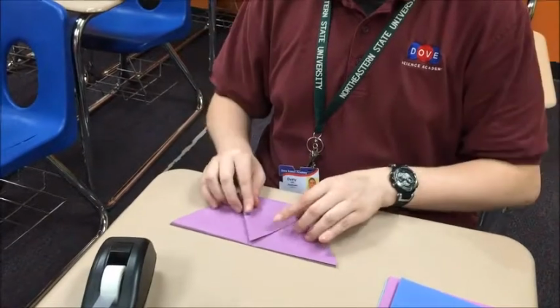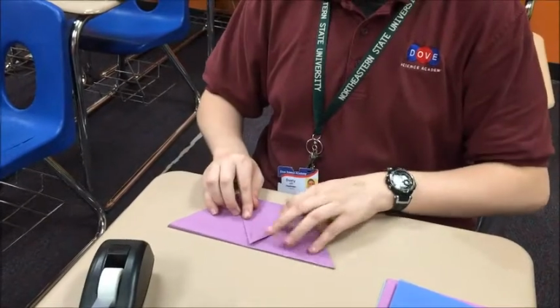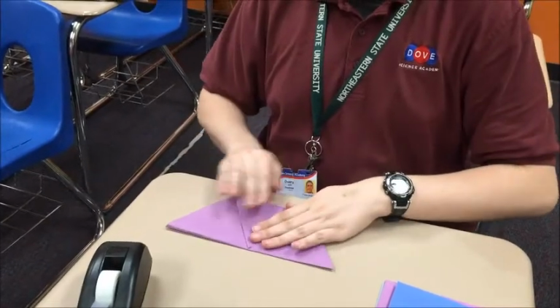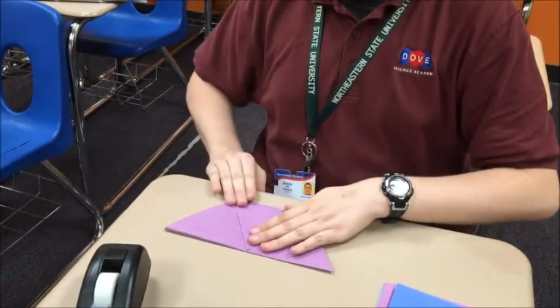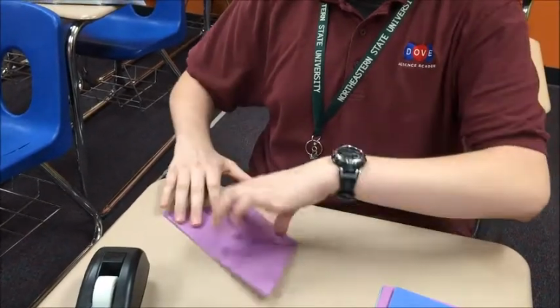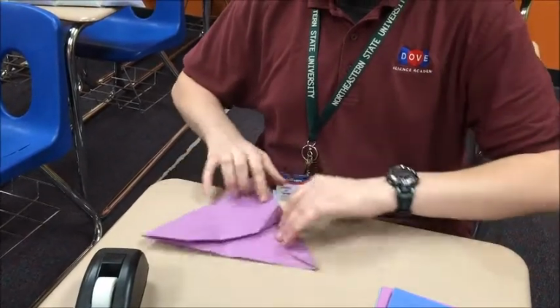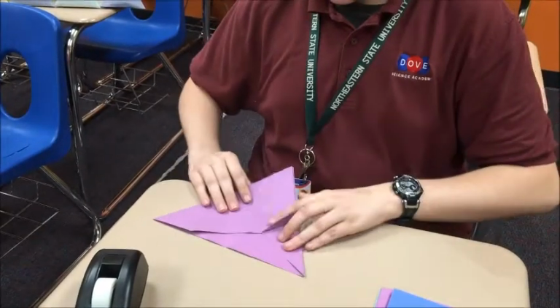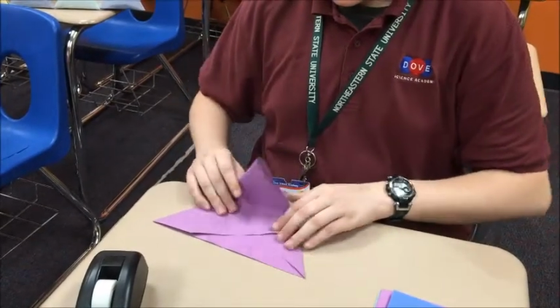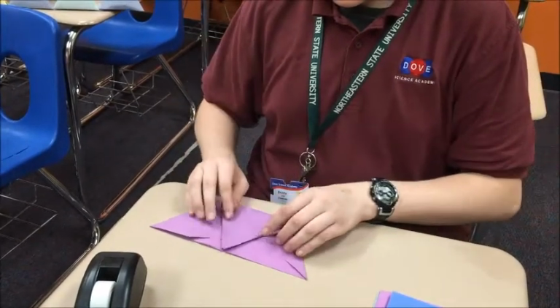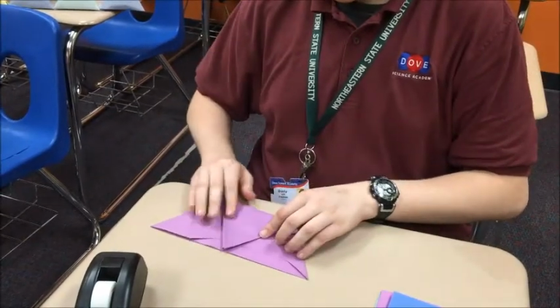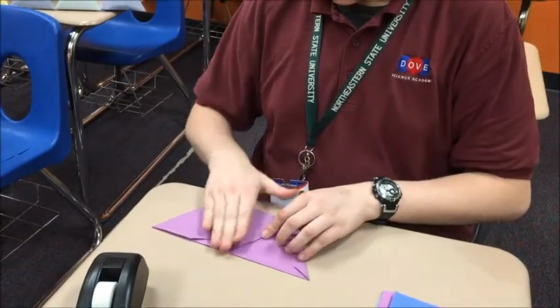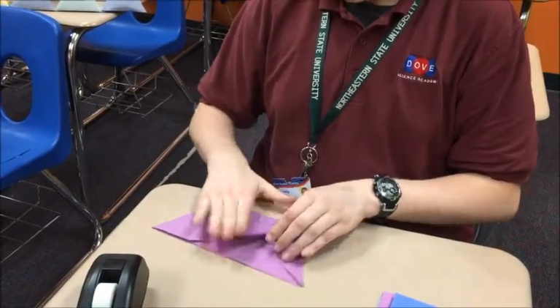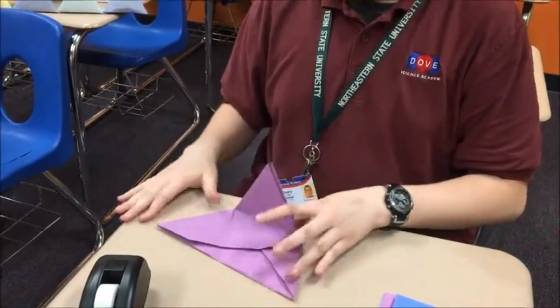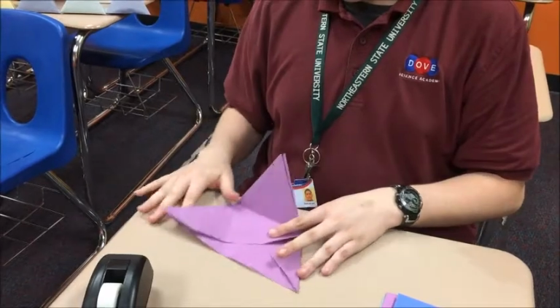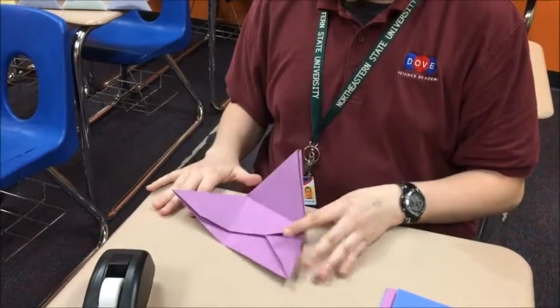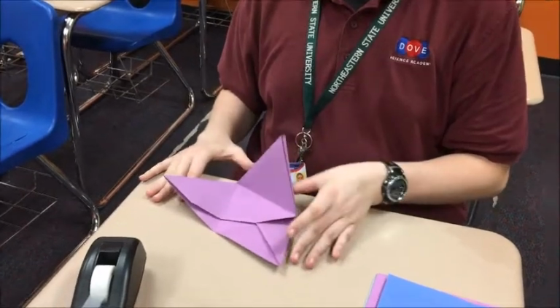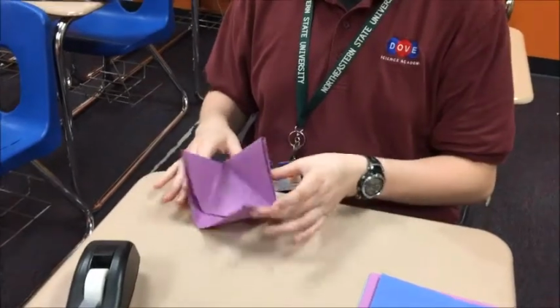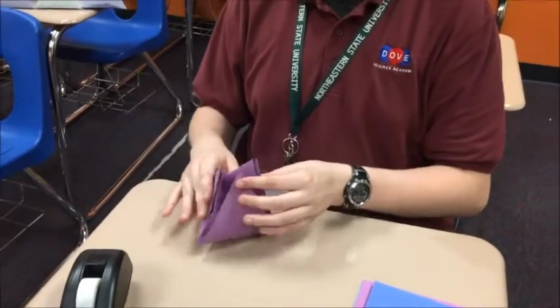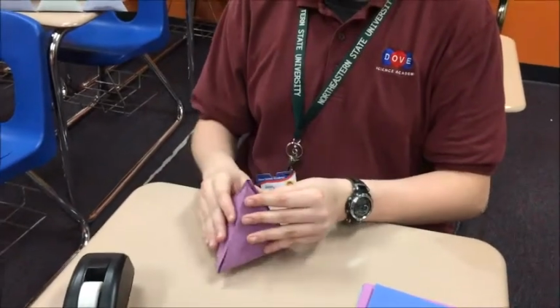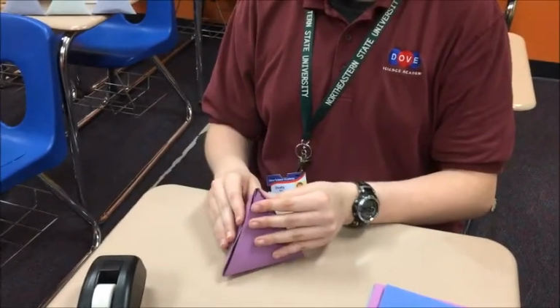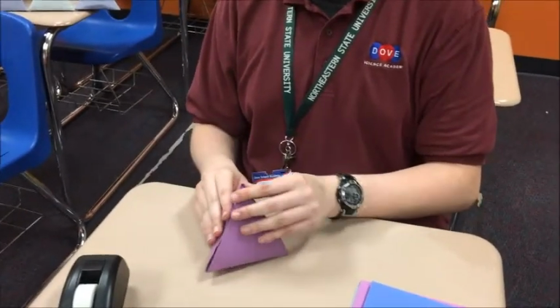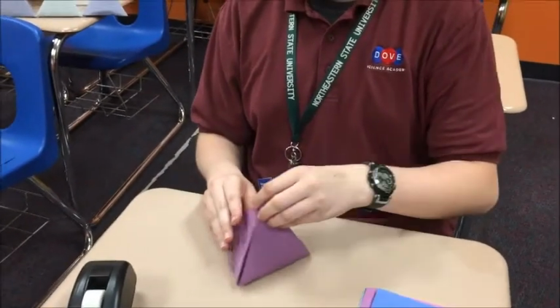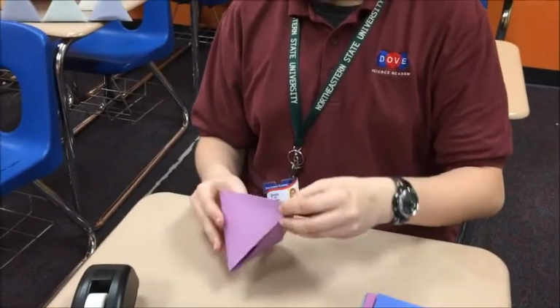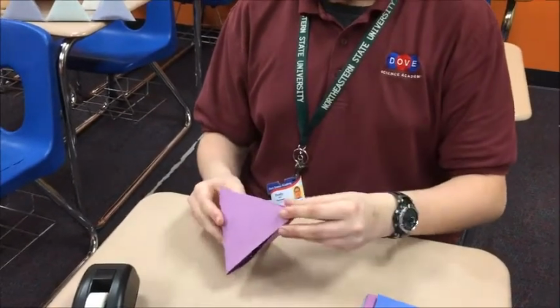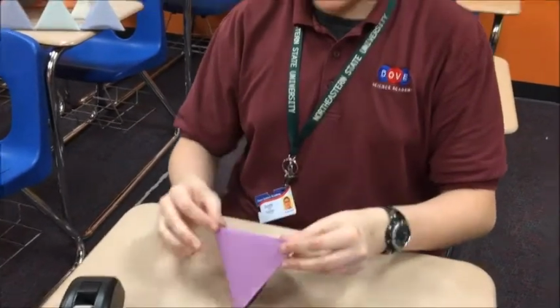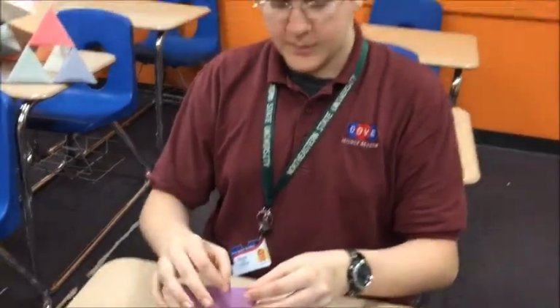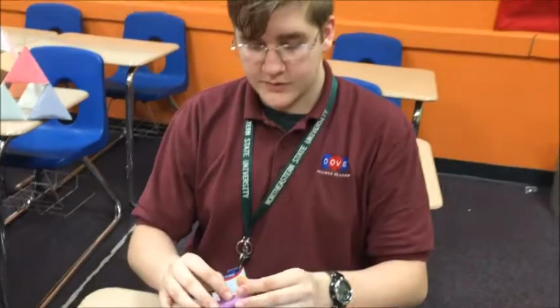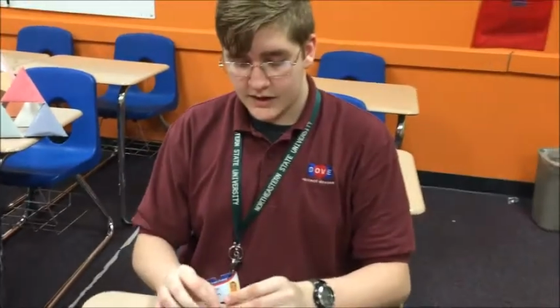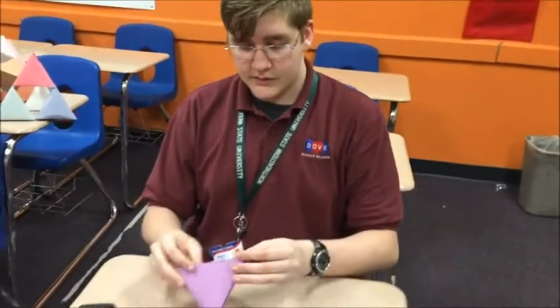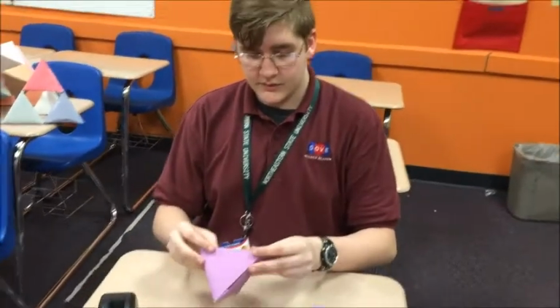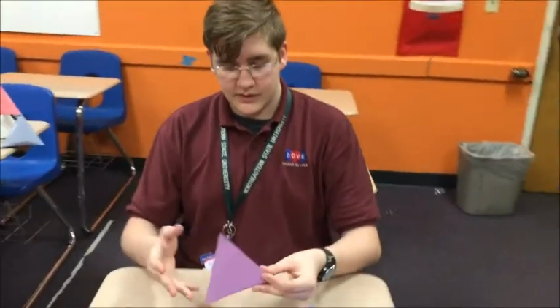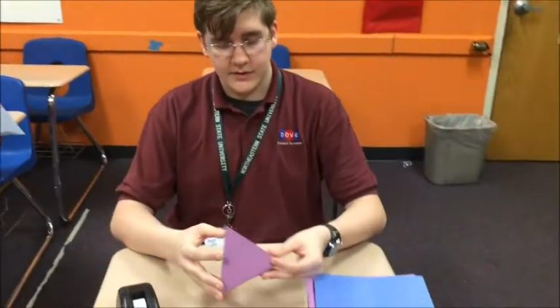Just do this all around. And then once you have your triangles, you can just fold all of them up. And then you can tape it on the sides and everything.